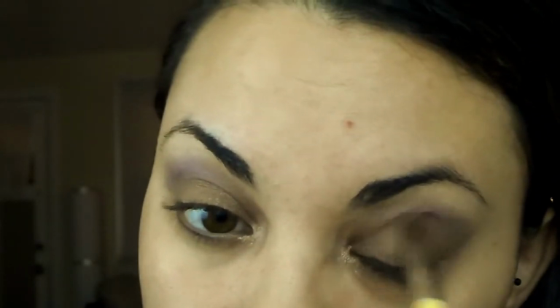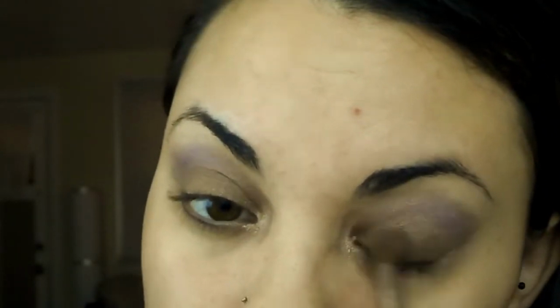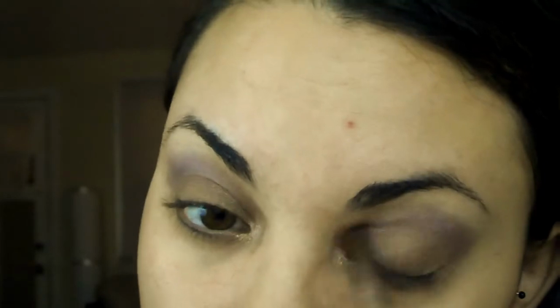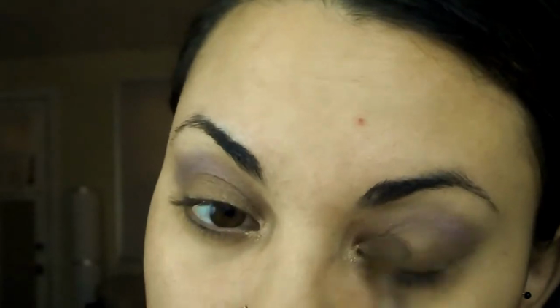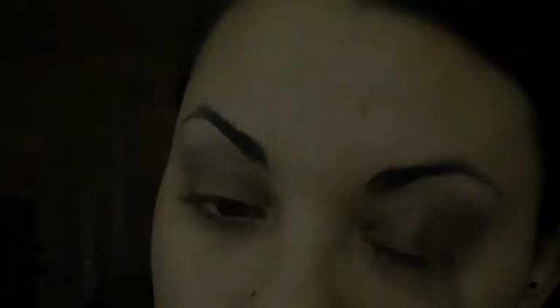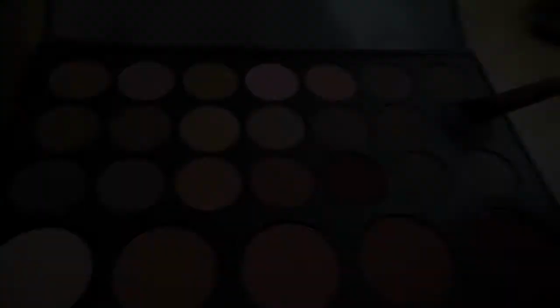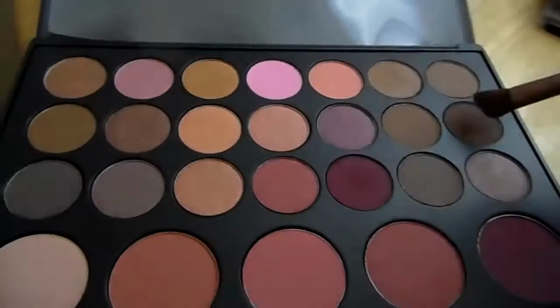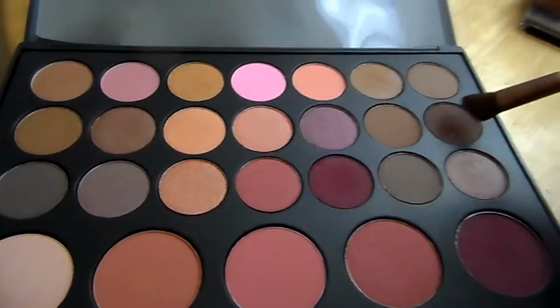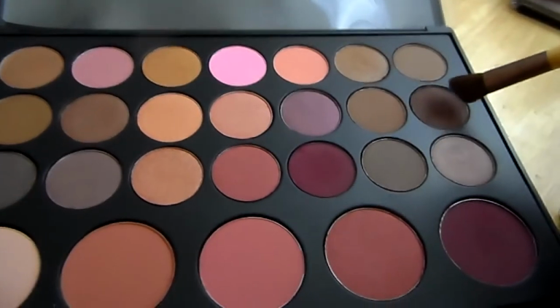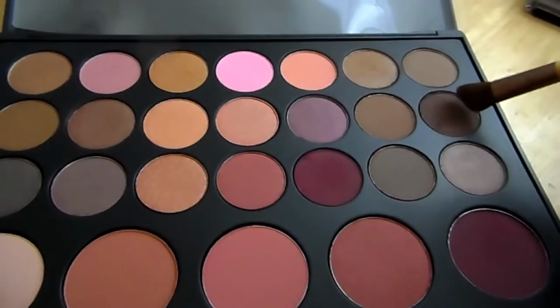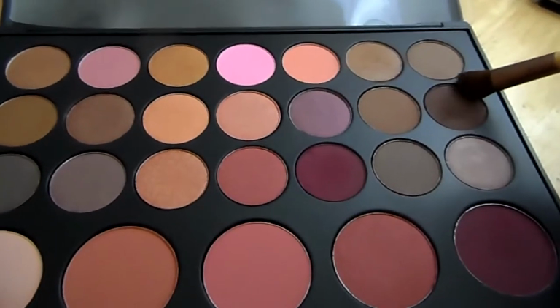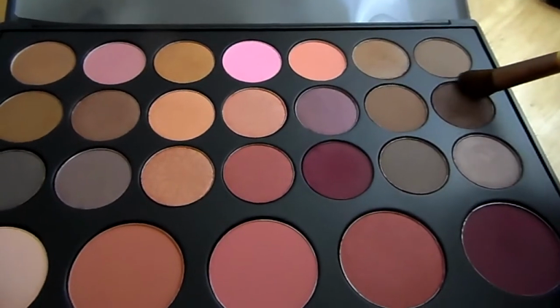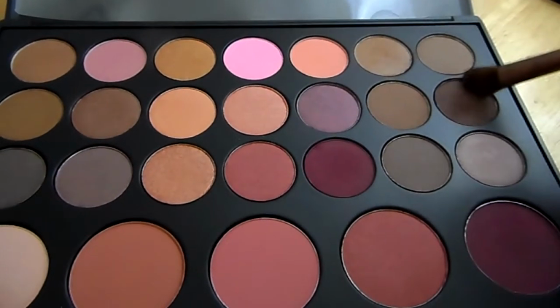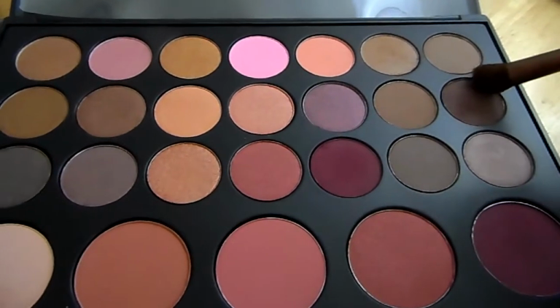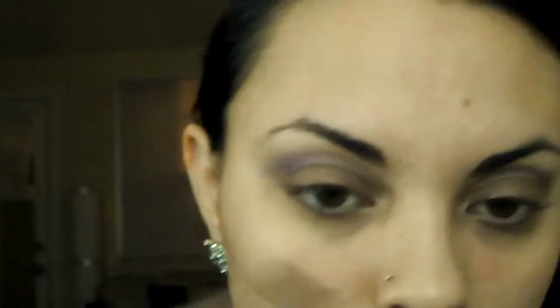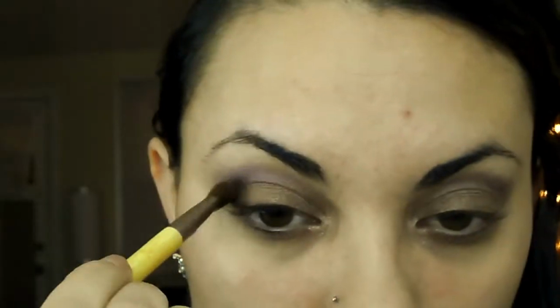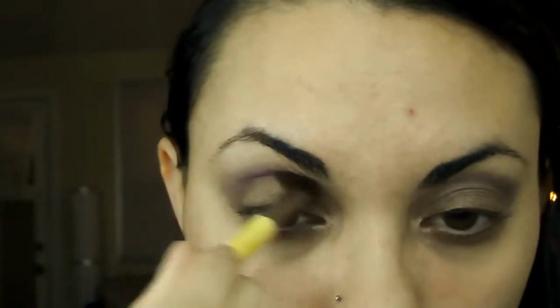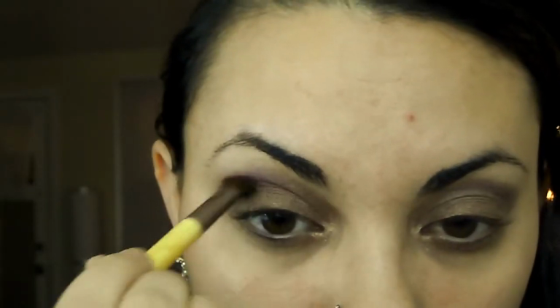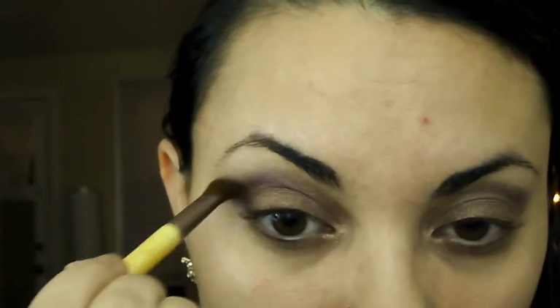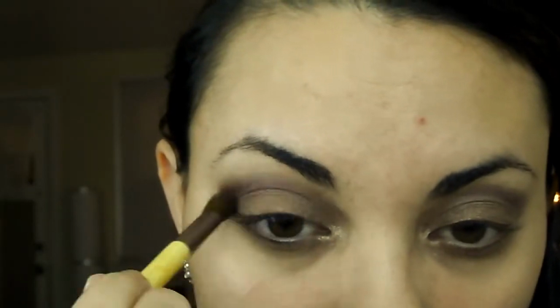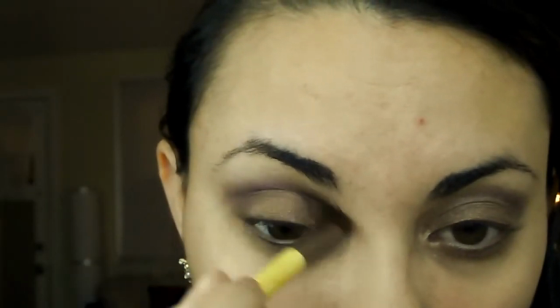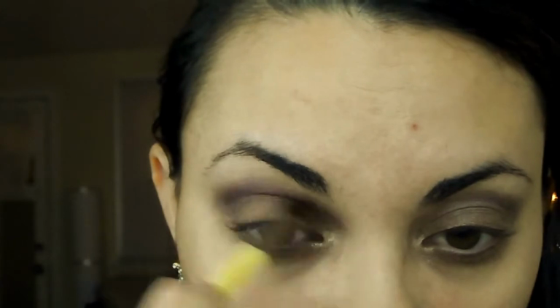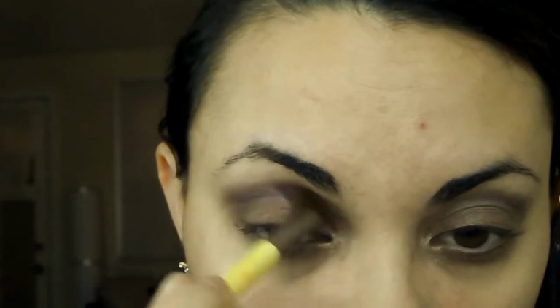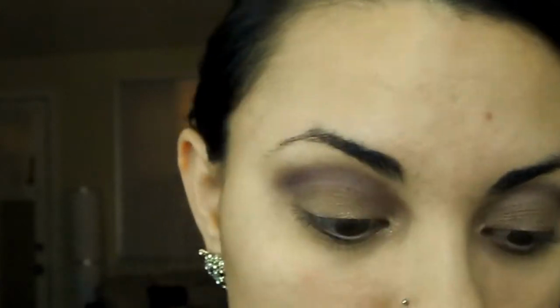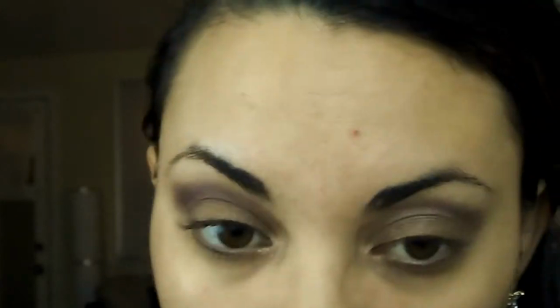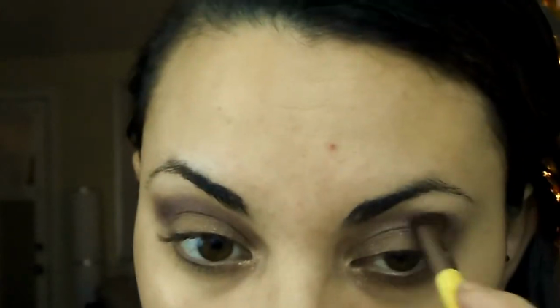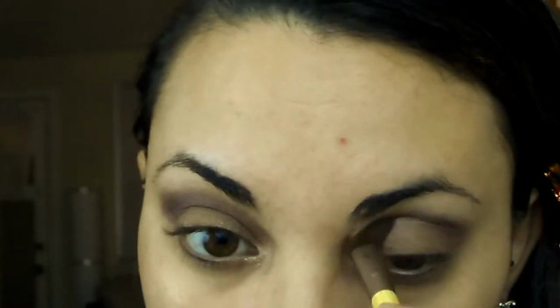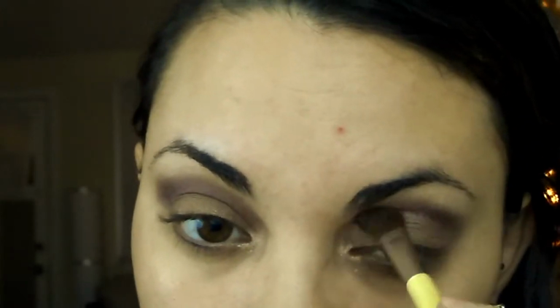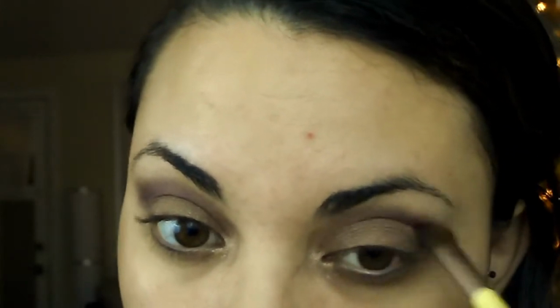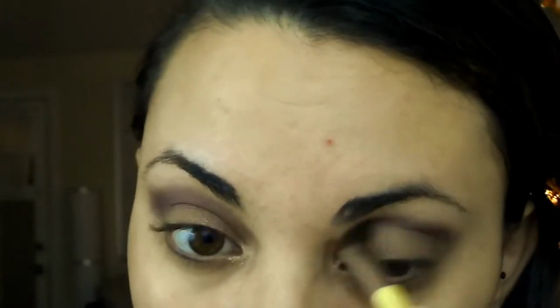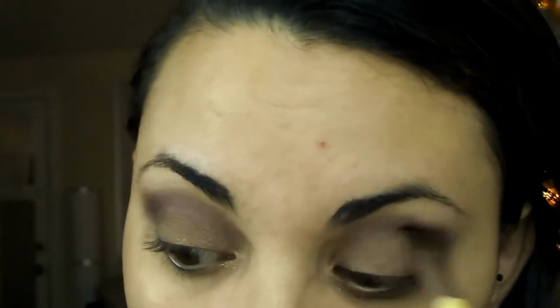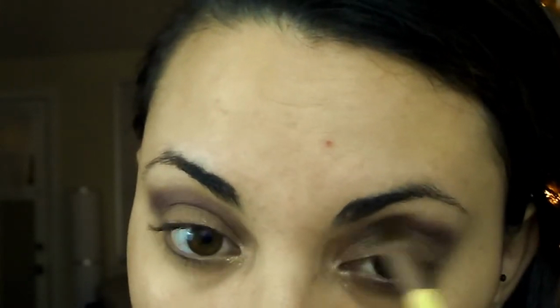From the same palette, we're gonna take this purplish brownish color and apply that to our crease to set the purple cream shadow.